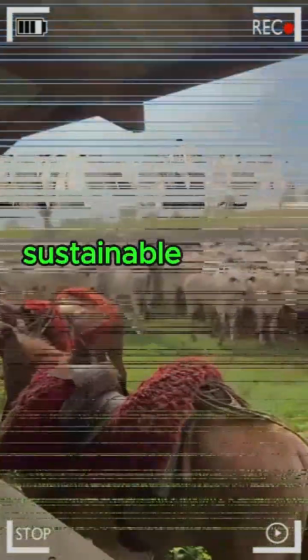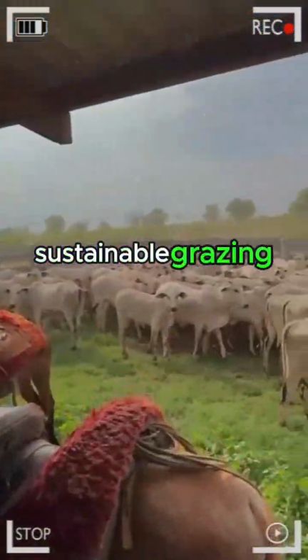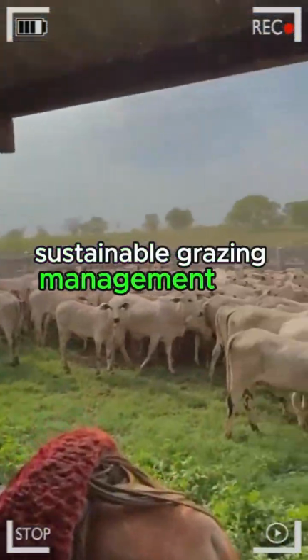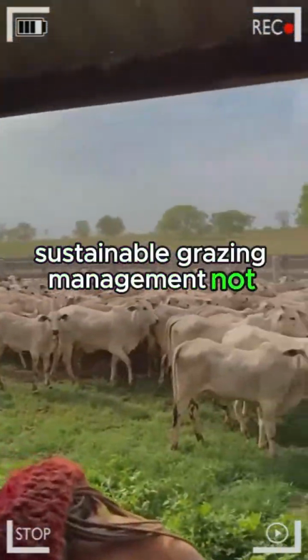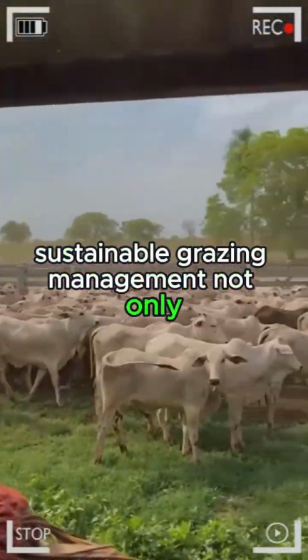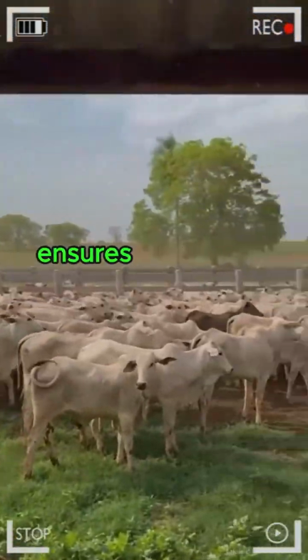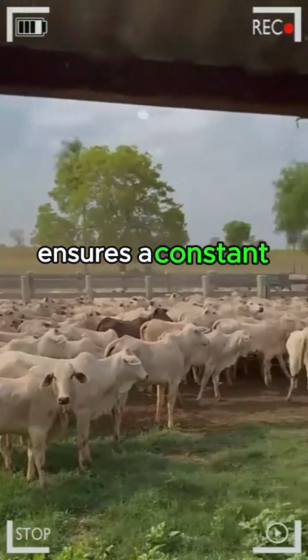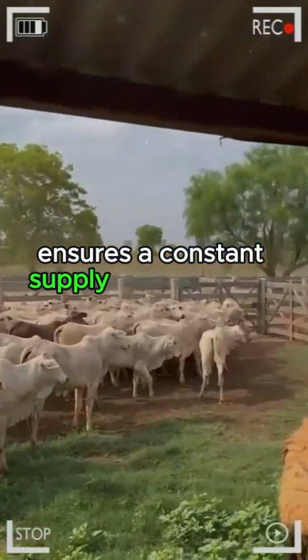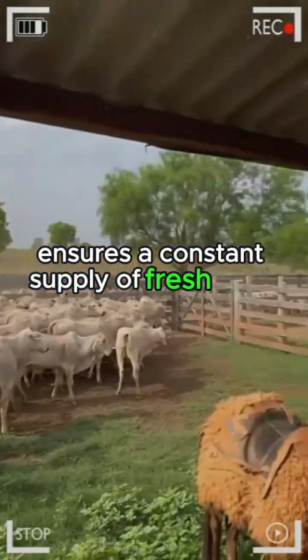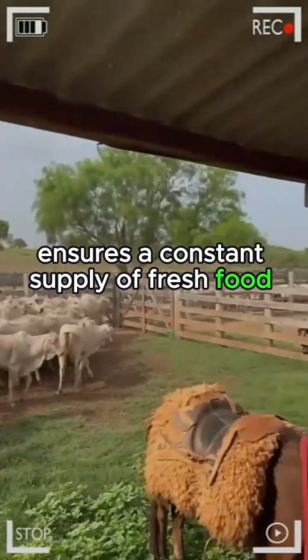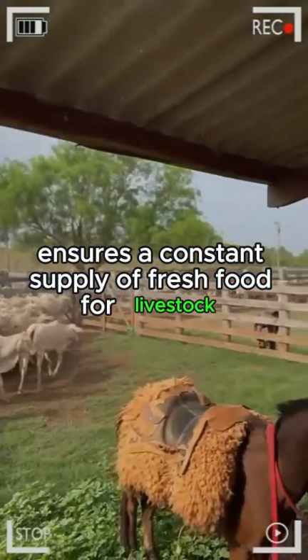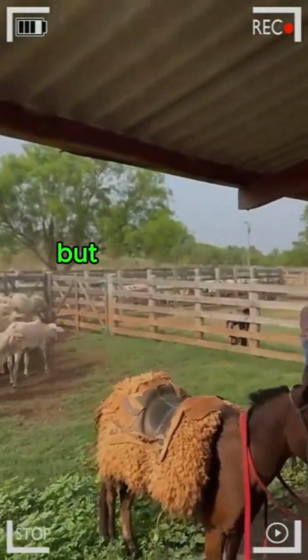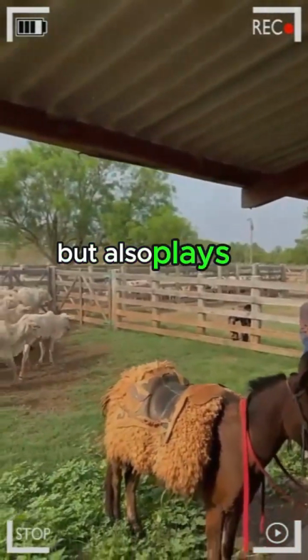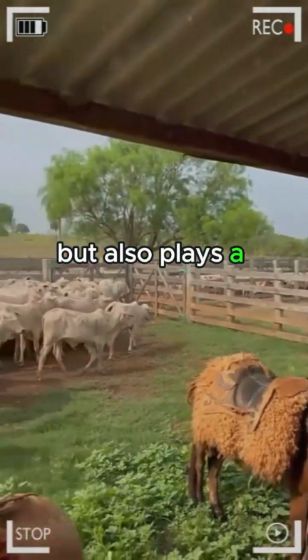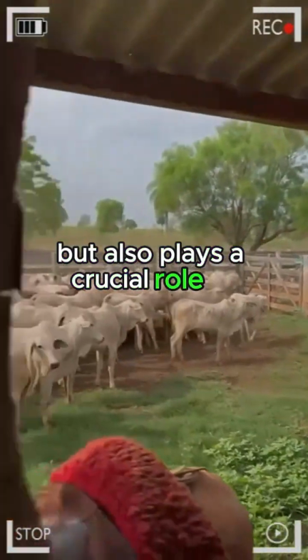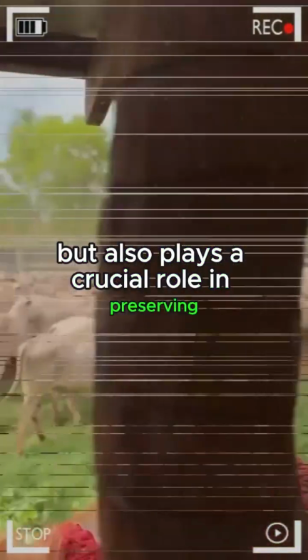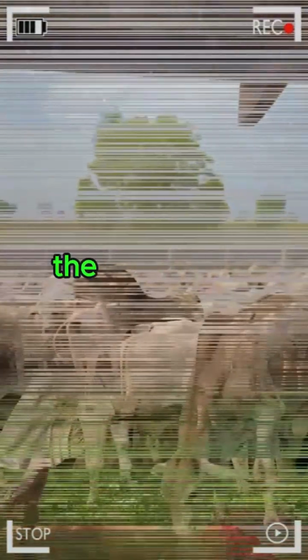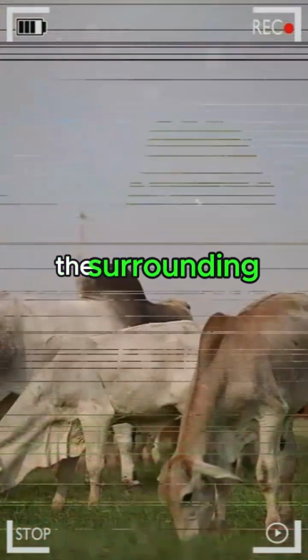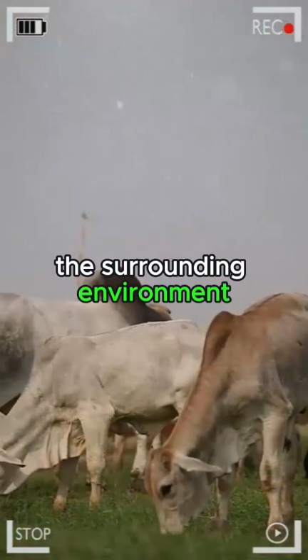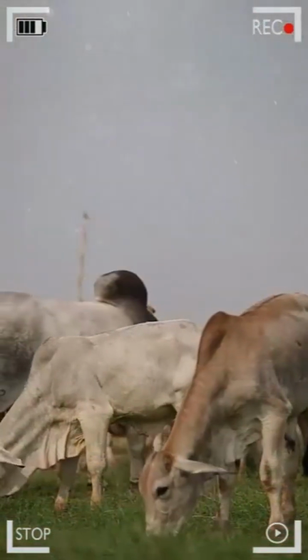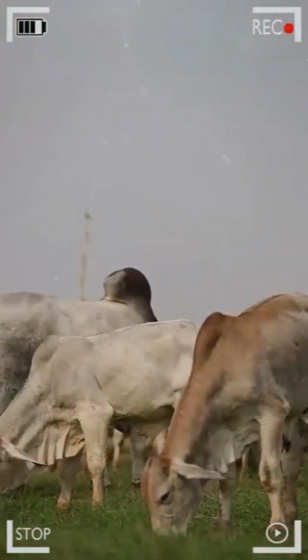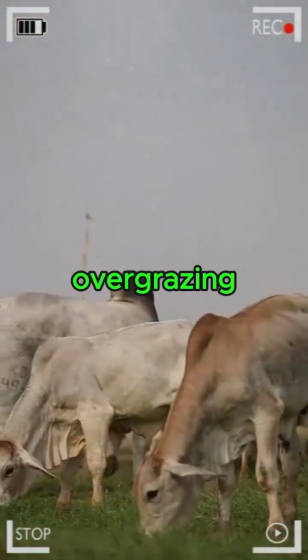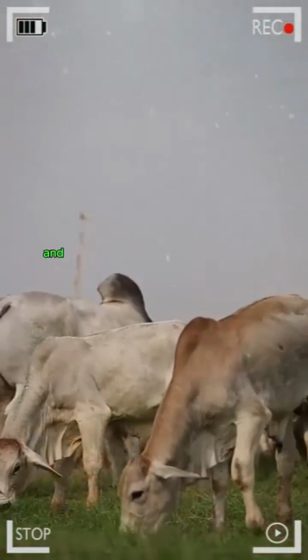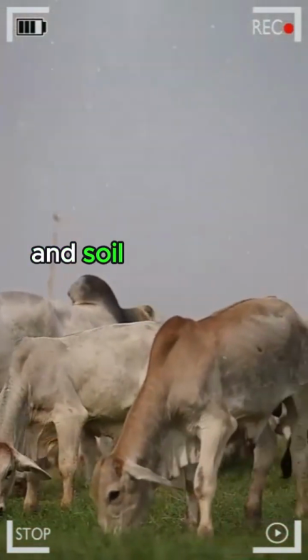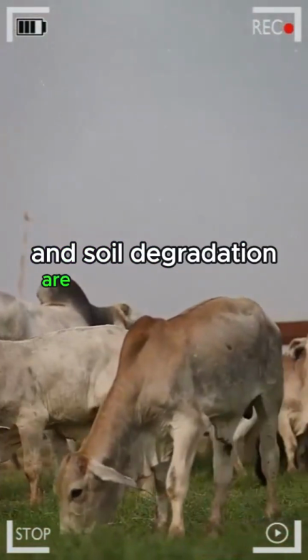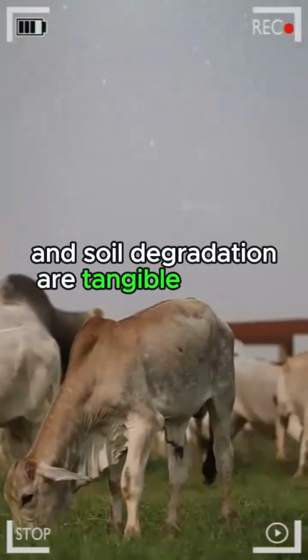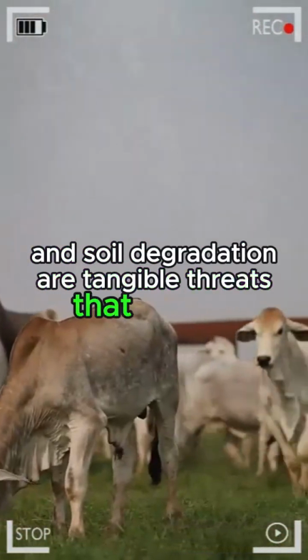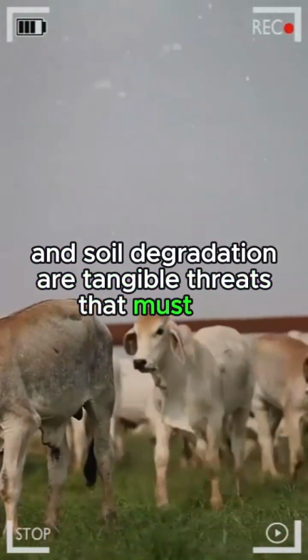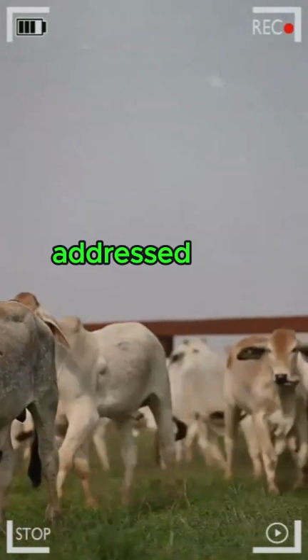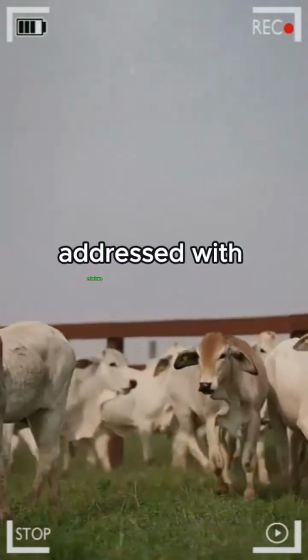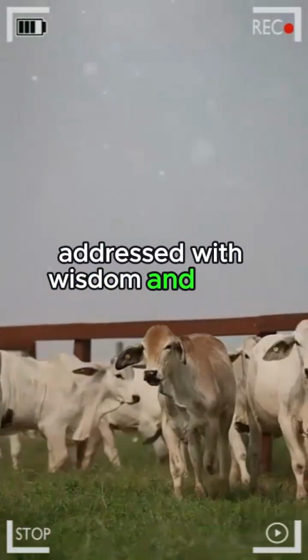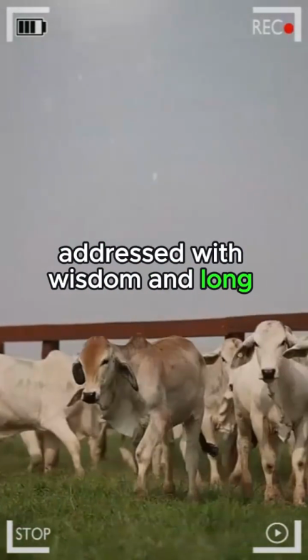Sustainable grazing management not only ensures a constant supply of fresh food for livestock but also plays a crucial role in preserving the surrounding environment. Overgrazing and soil degradation are tangible threats that must be addressed with wisdom and long-term vision.